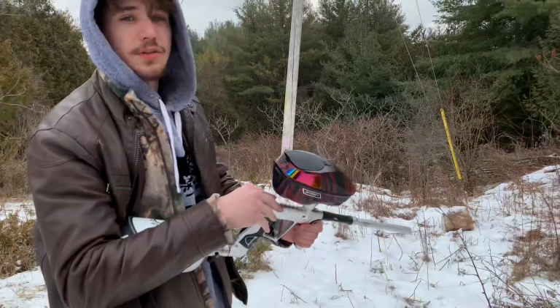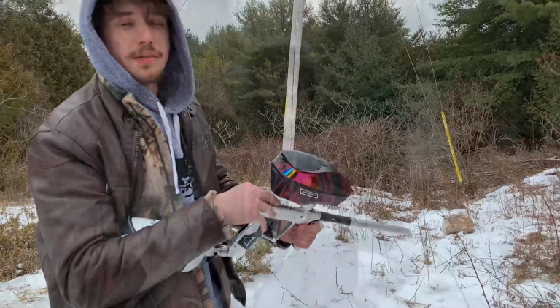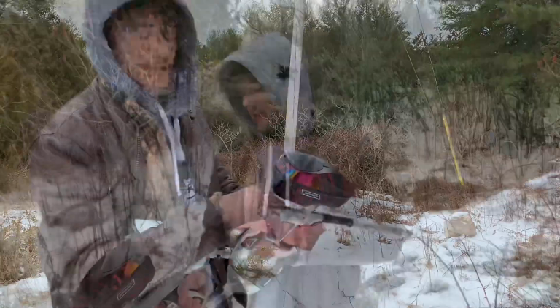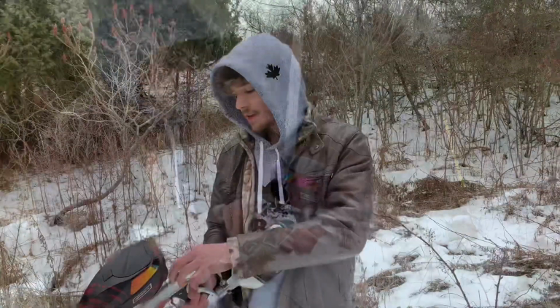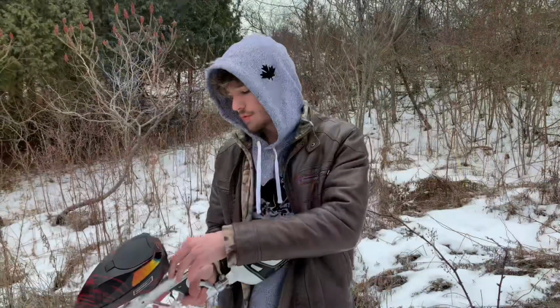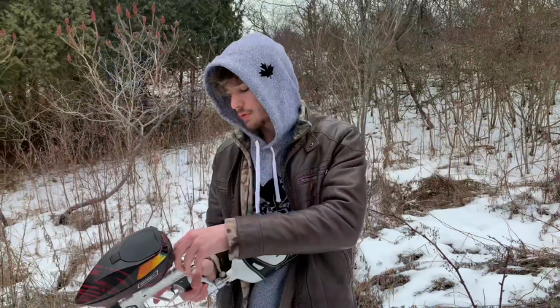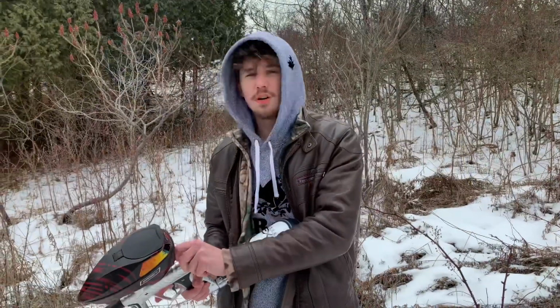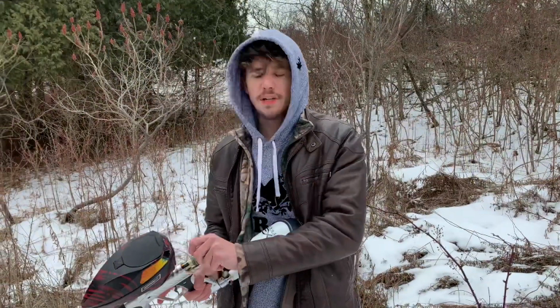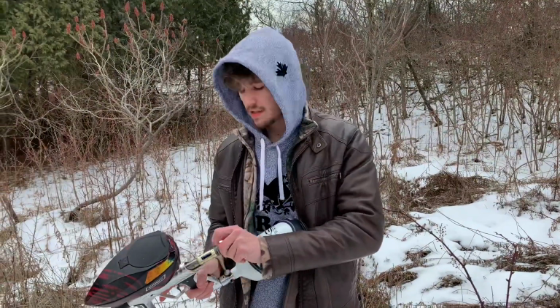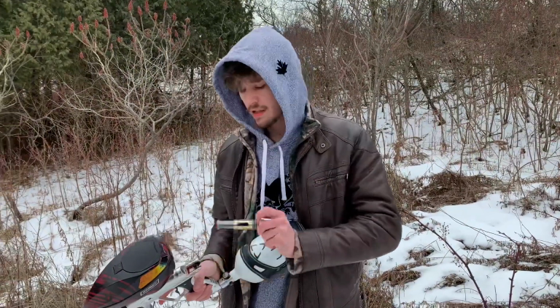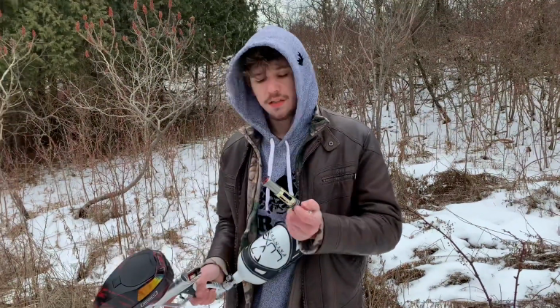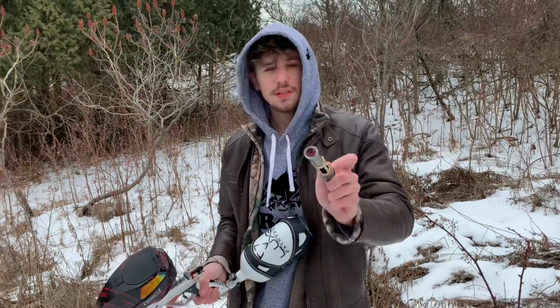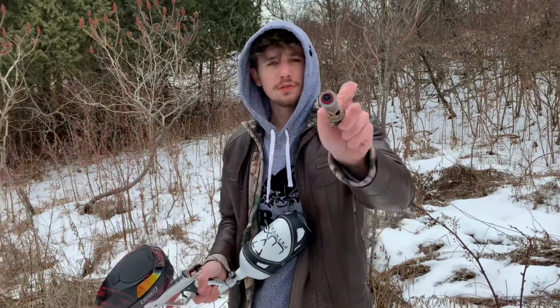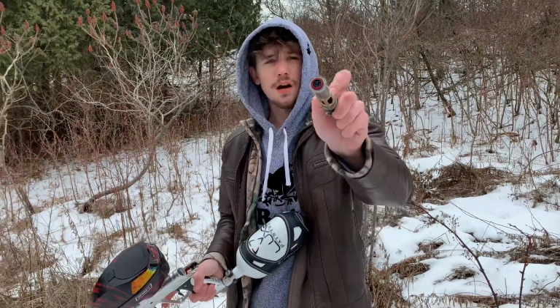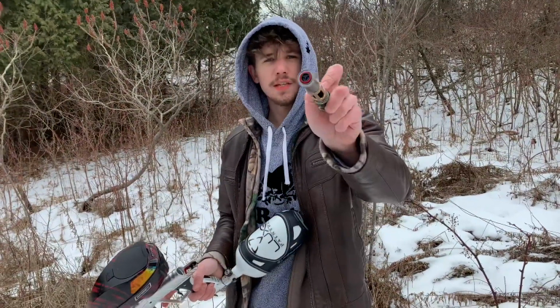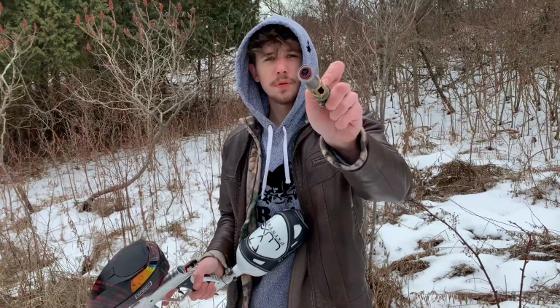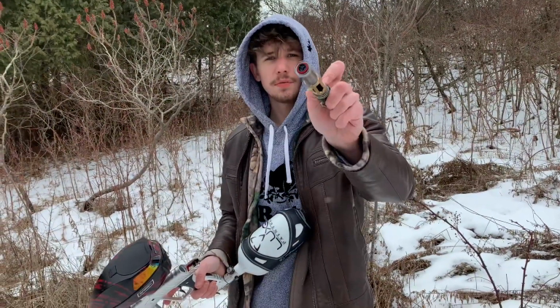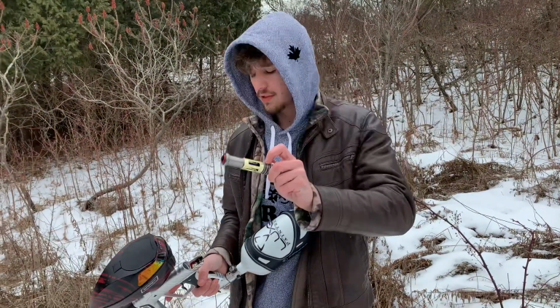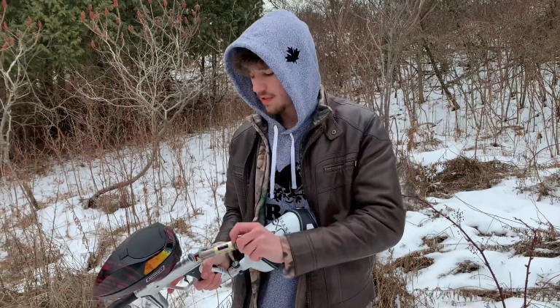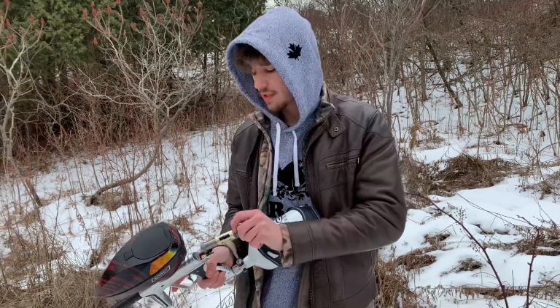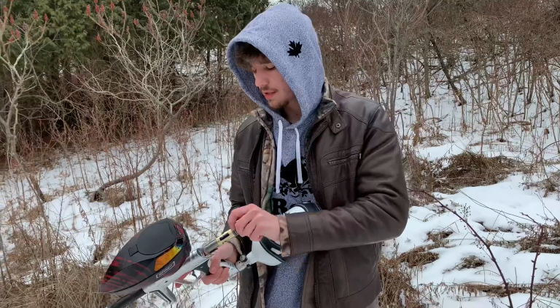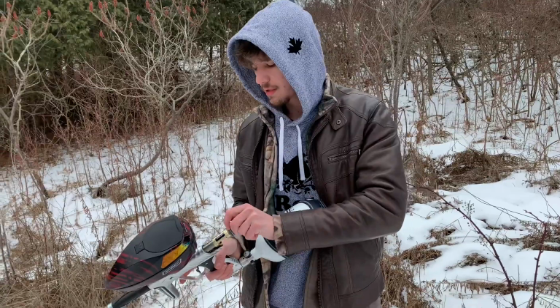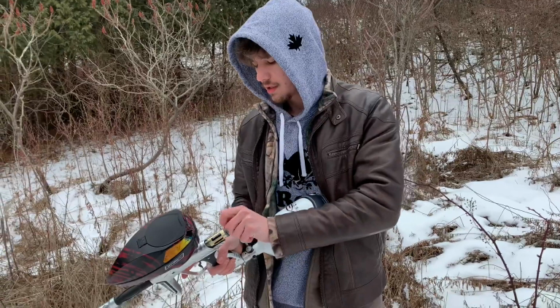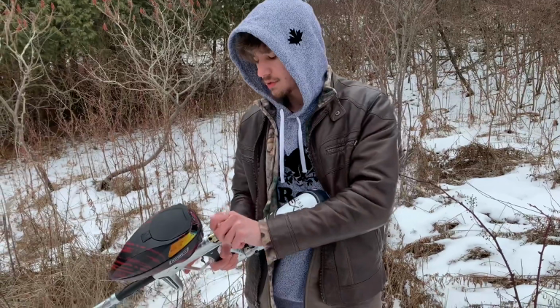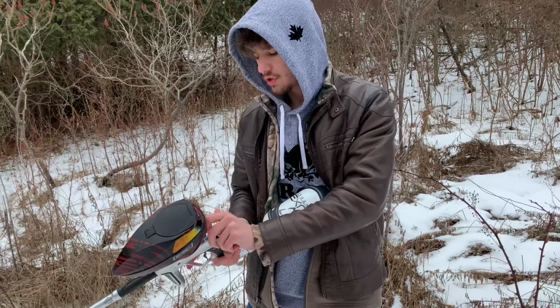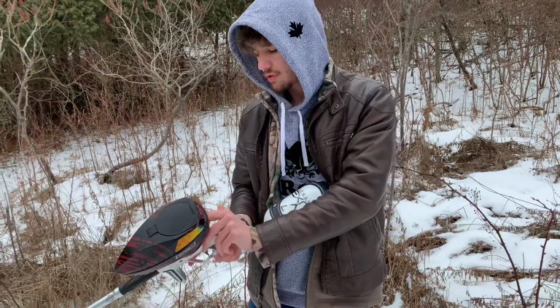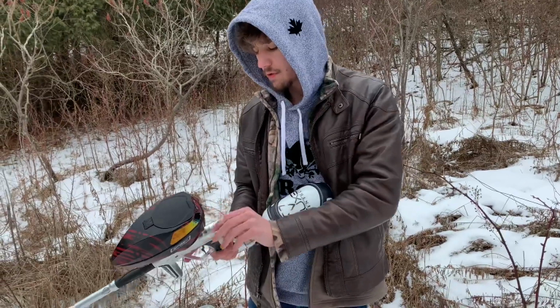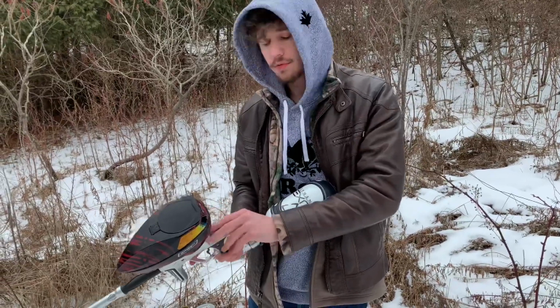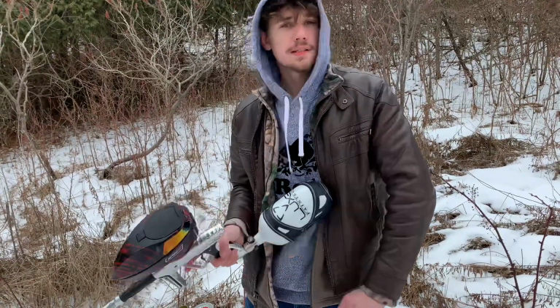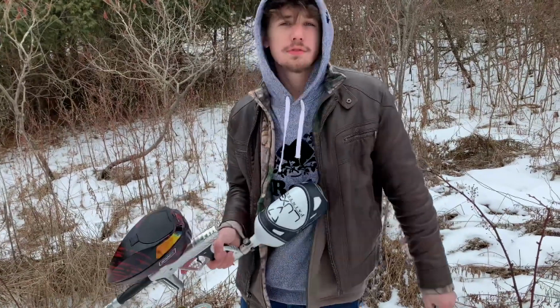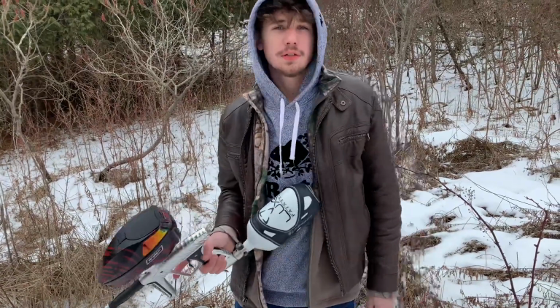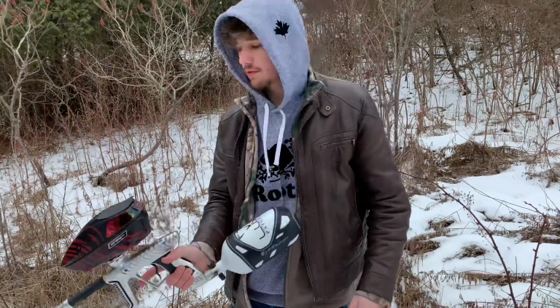All right guys, we switched over to the new soft tip bolt by Super Stanchy Customs, so we're going to shoot some through this one and see if we notice a difference.